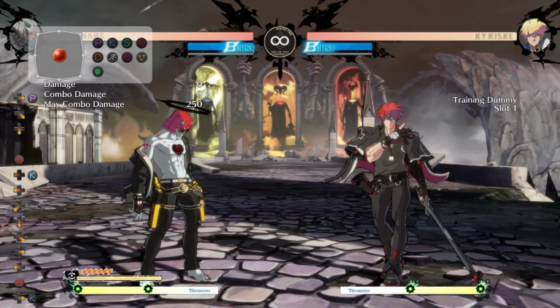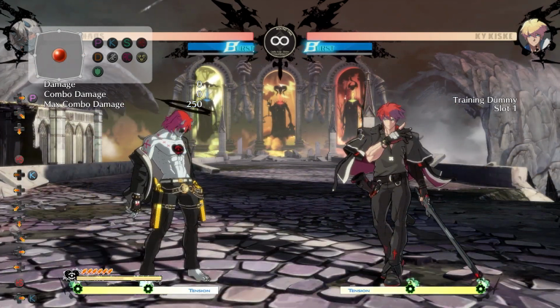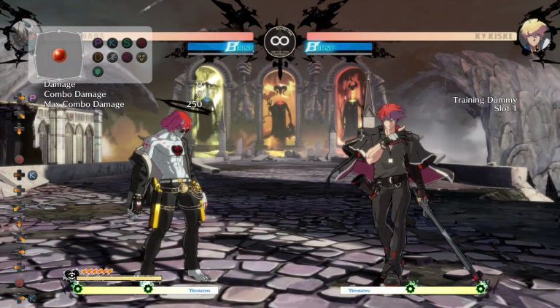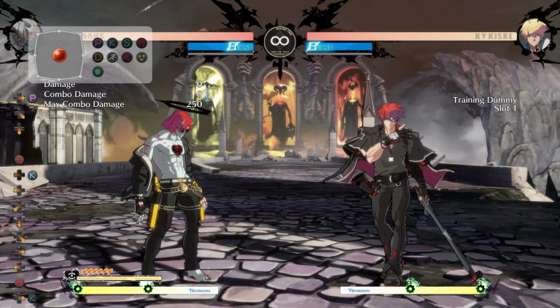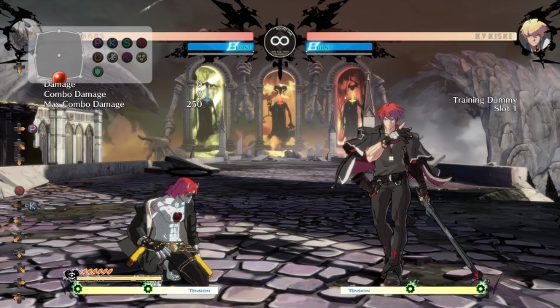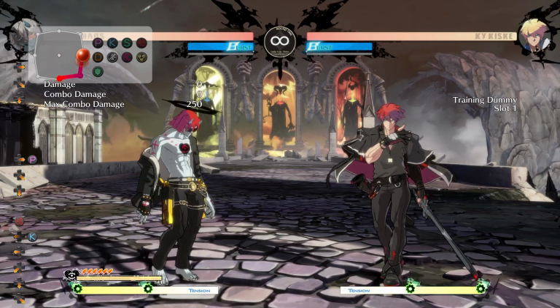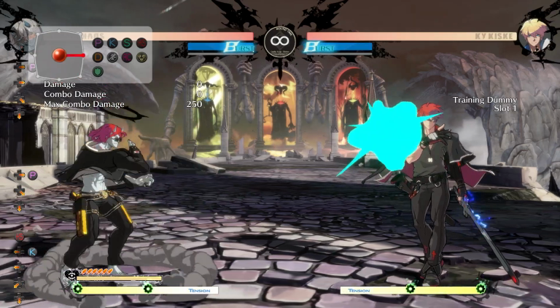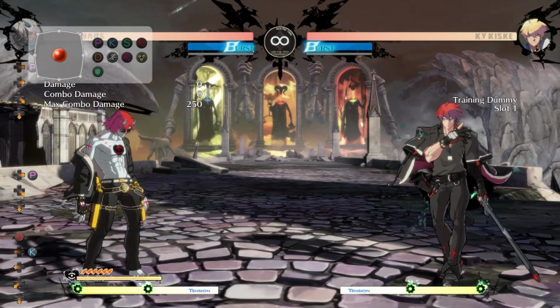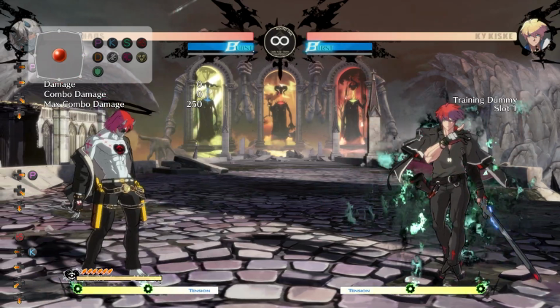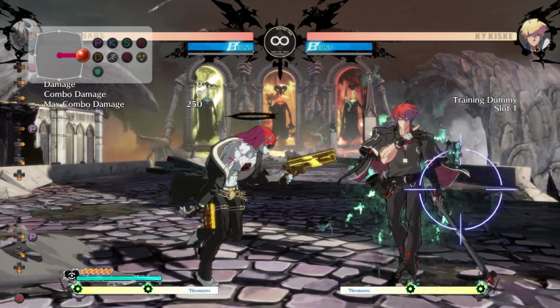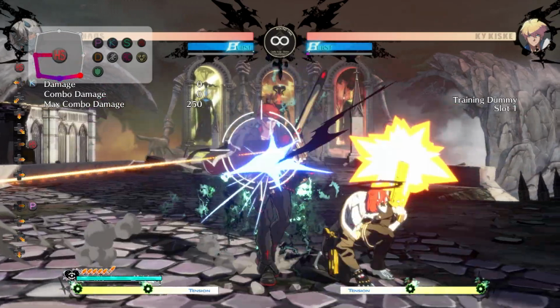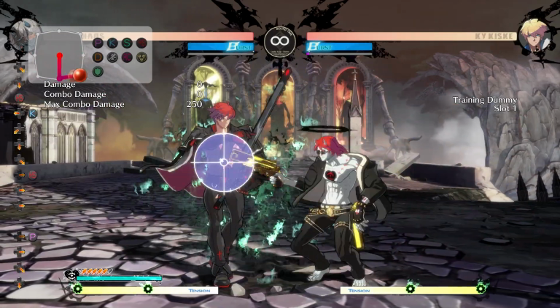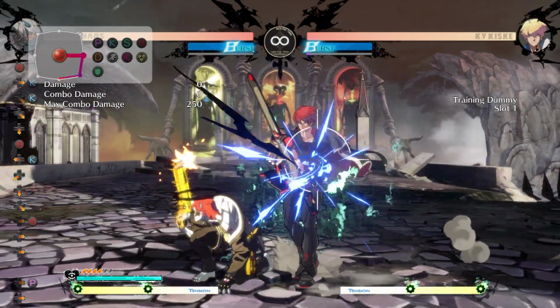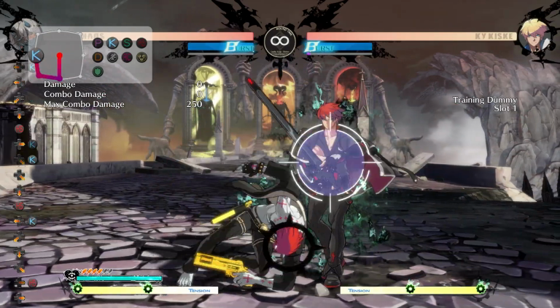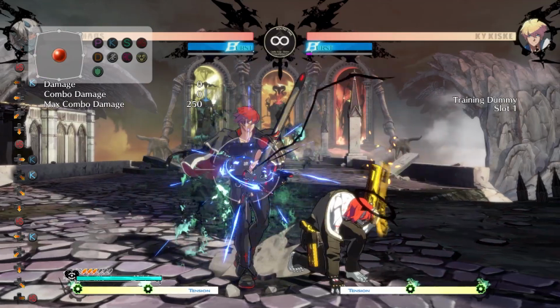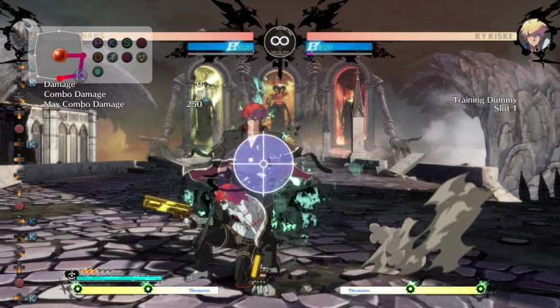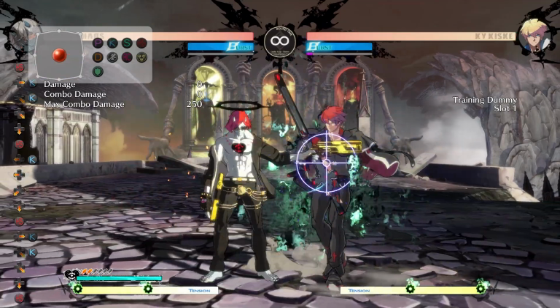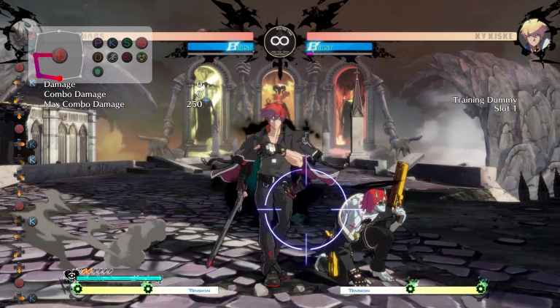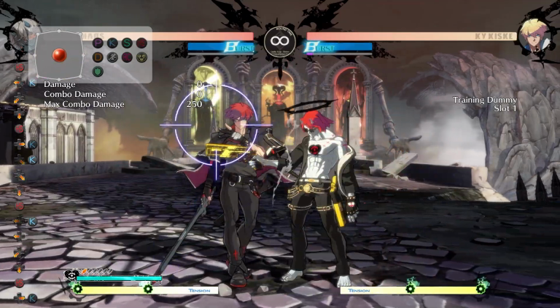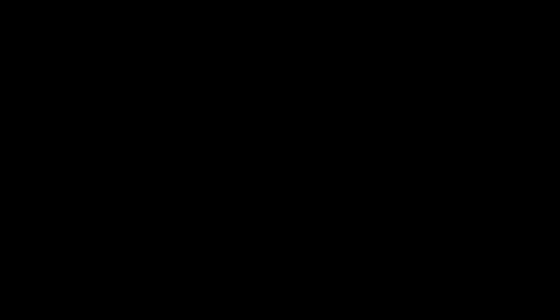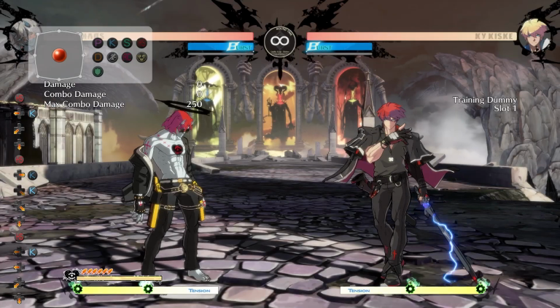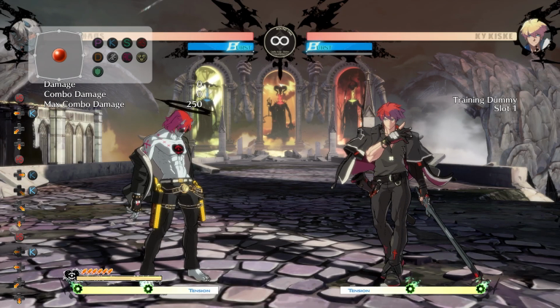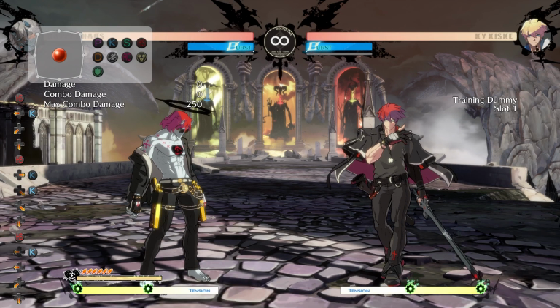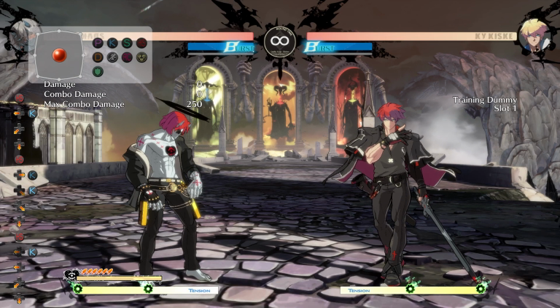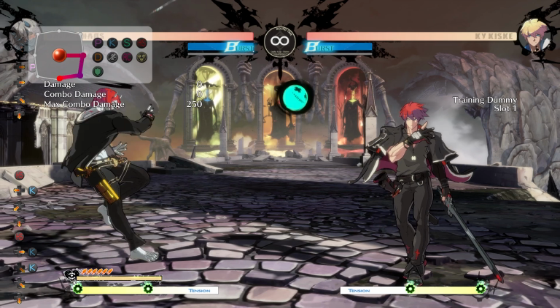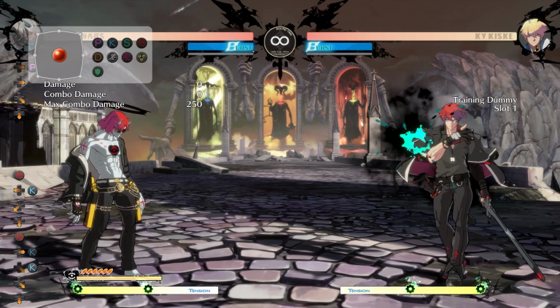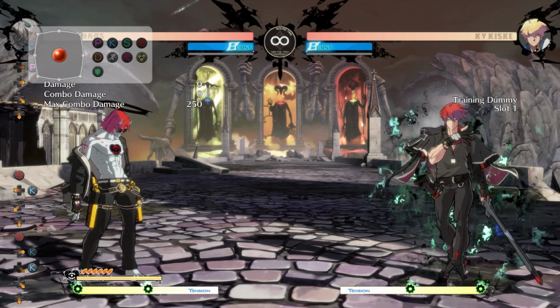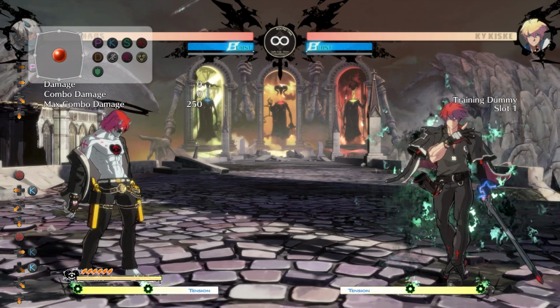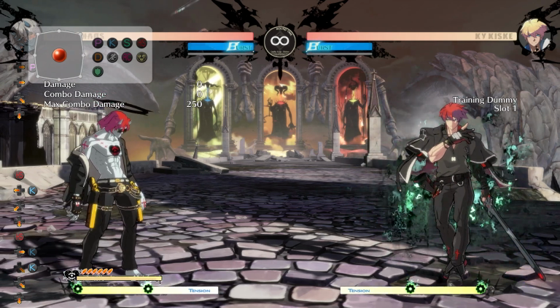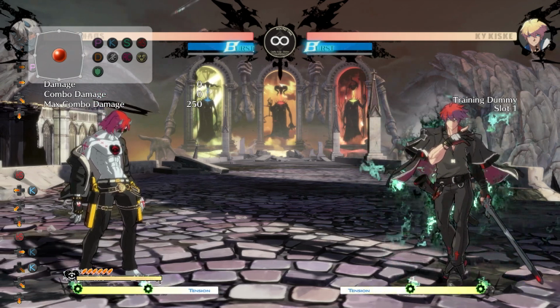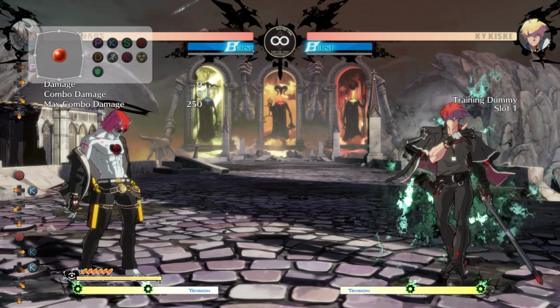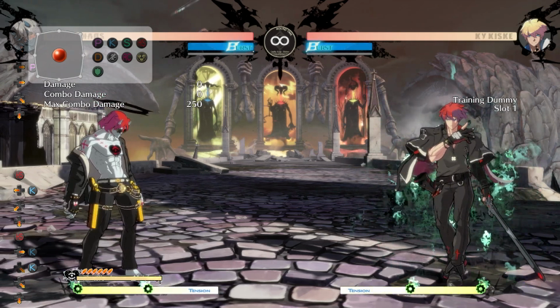The only exception to this rule is that when the opponent is cursed and Happy Chaos uses roll, the reticle does in fact track faster and hits pretty consistently, as you can see. There are some nice niche uses to this, but I'll likely go over them in a future video rather than this one.